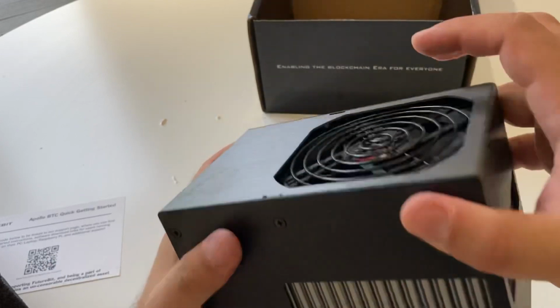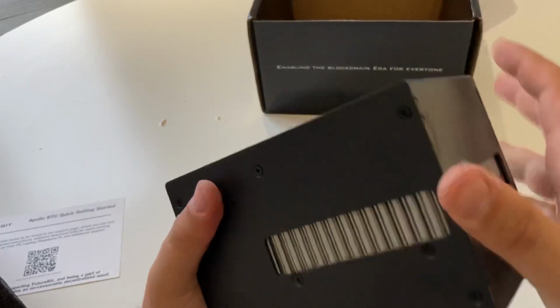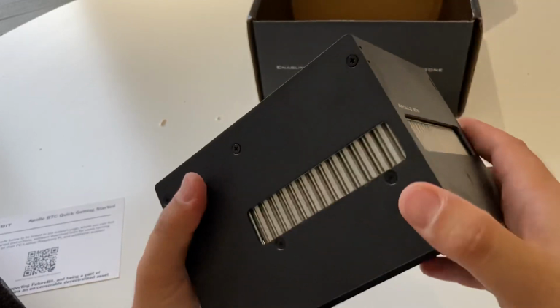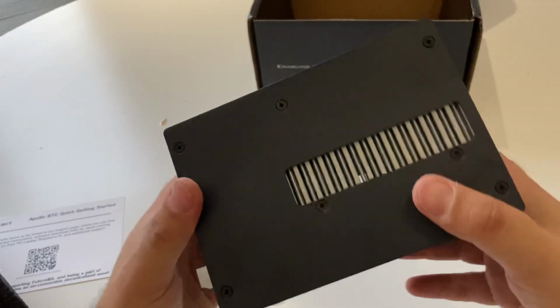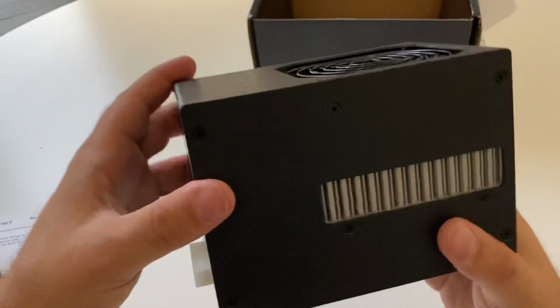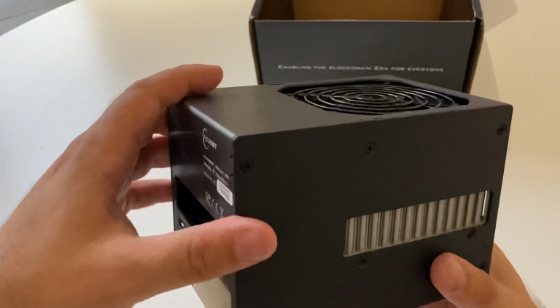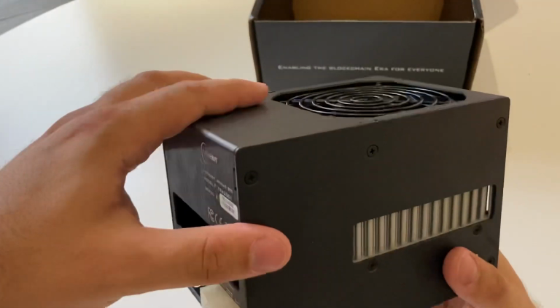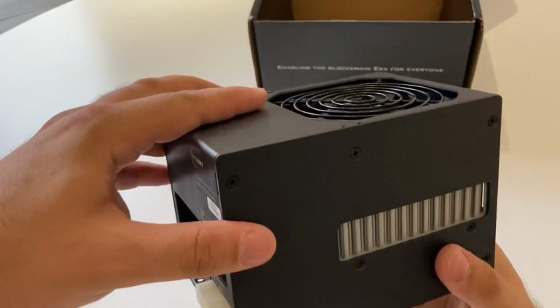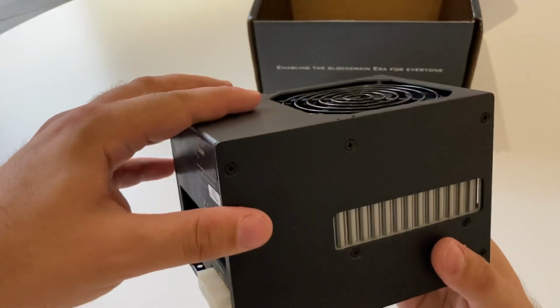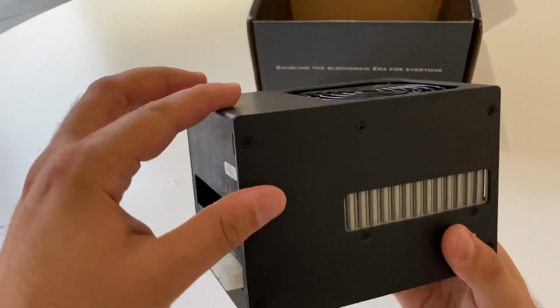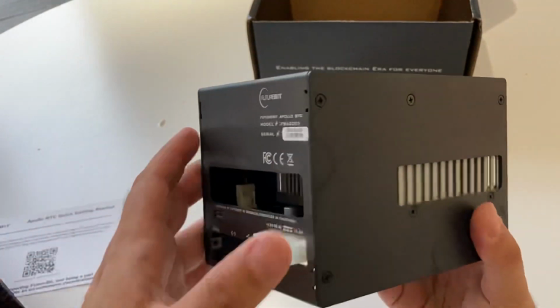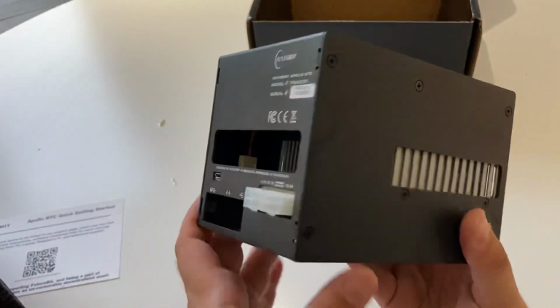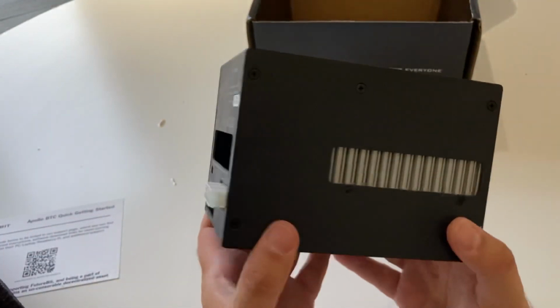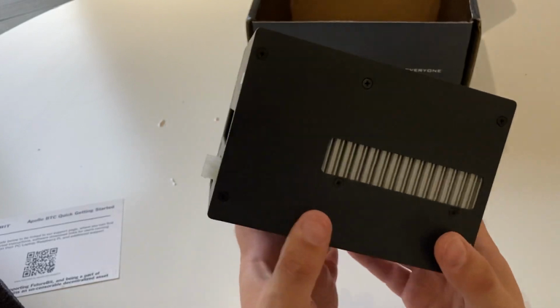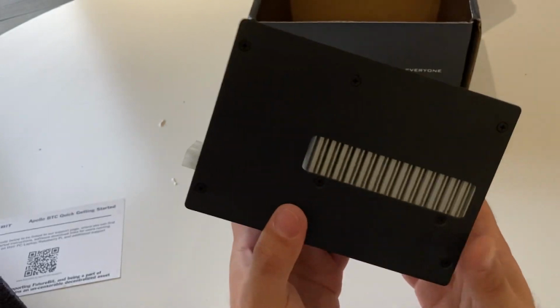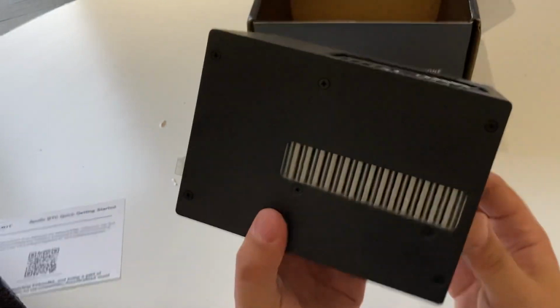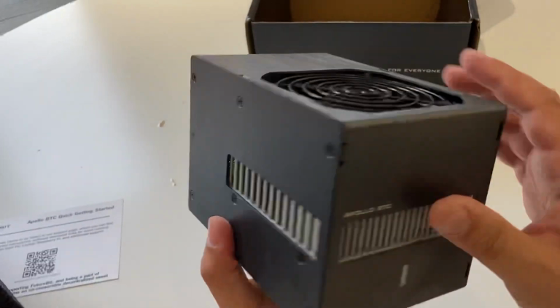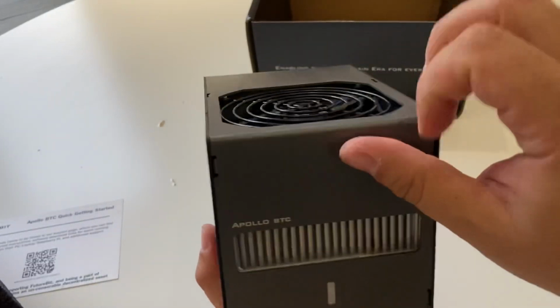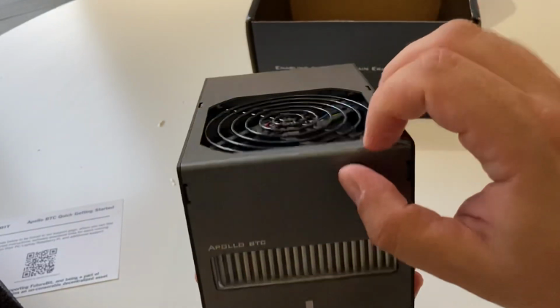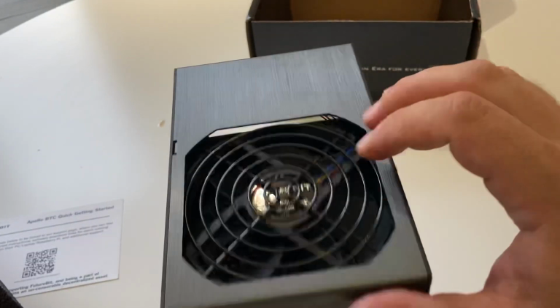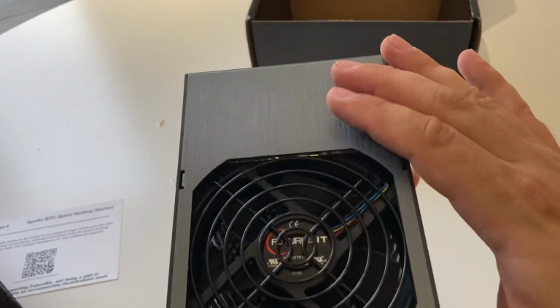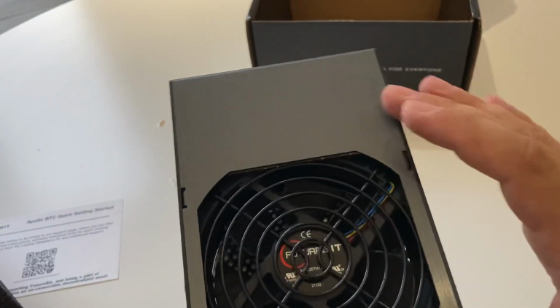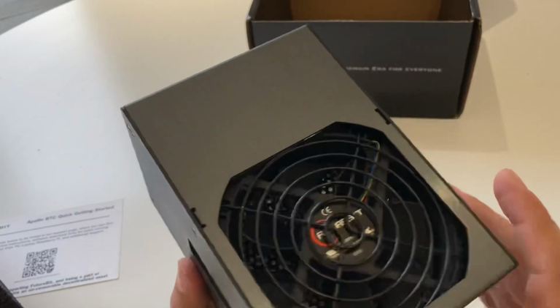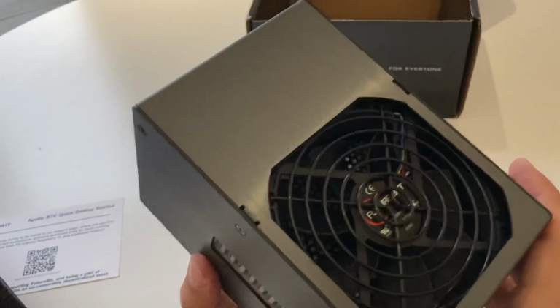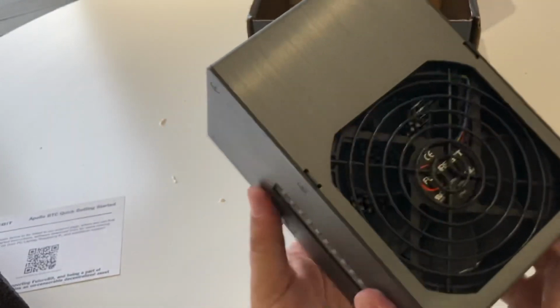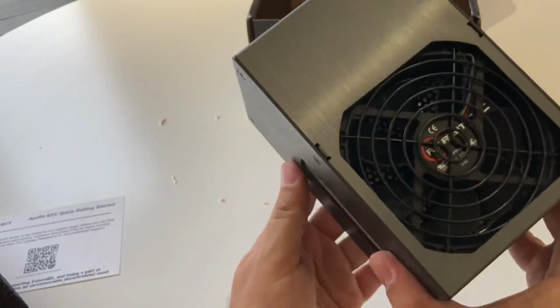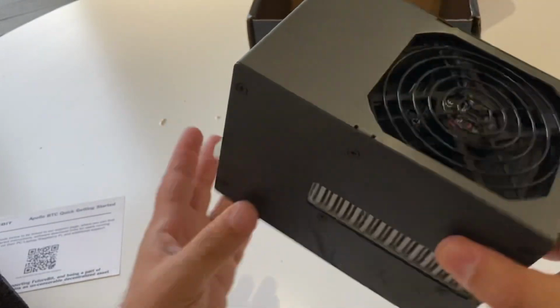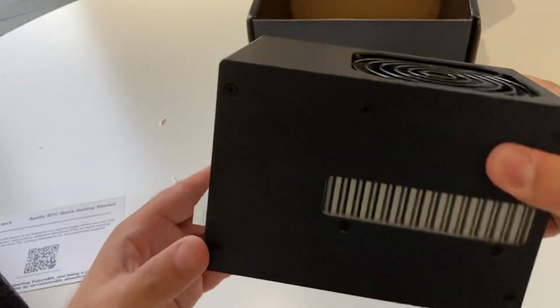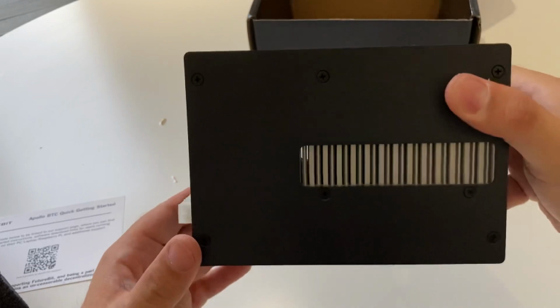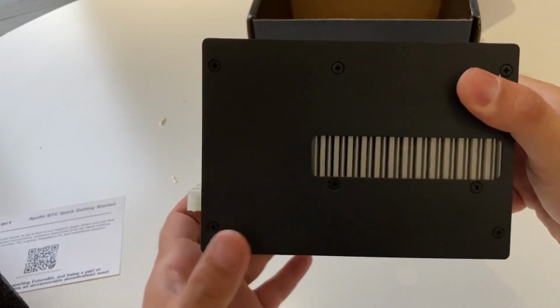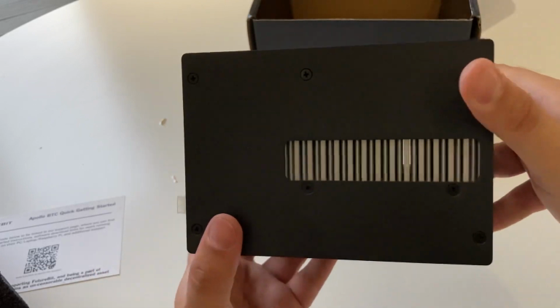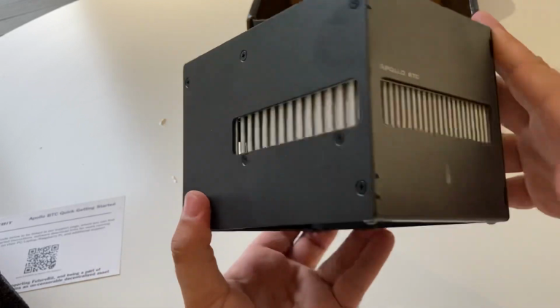Yeah, definitely heavier. The LTC miner has more plastic on it. This feels — this is a metallic finish. So very nice. High quality materials.